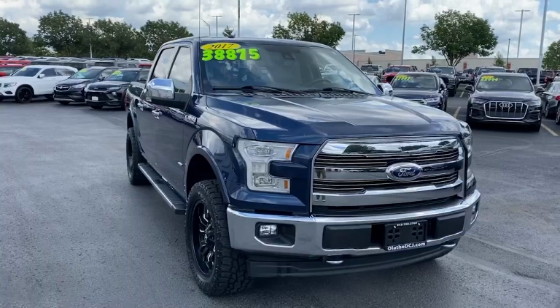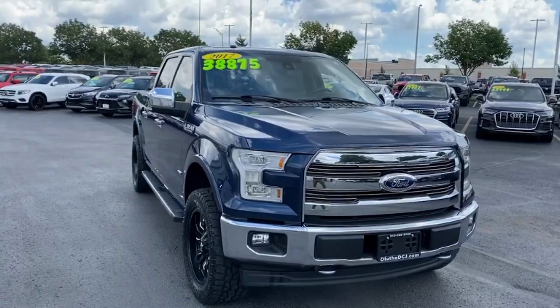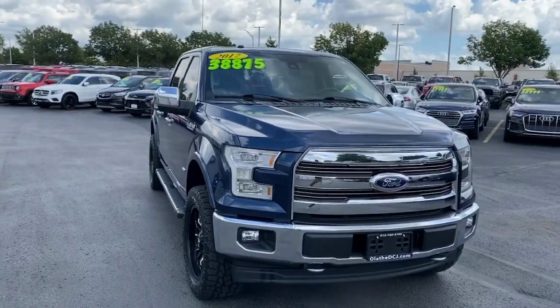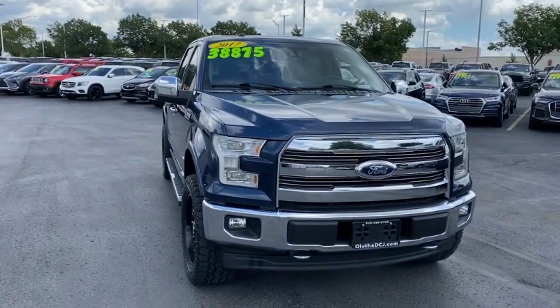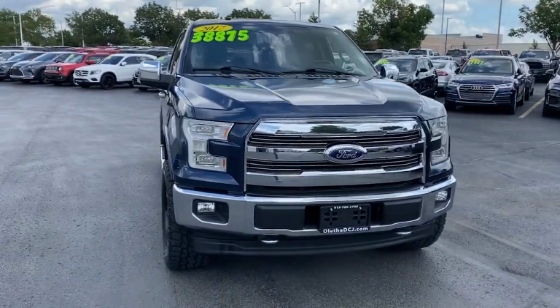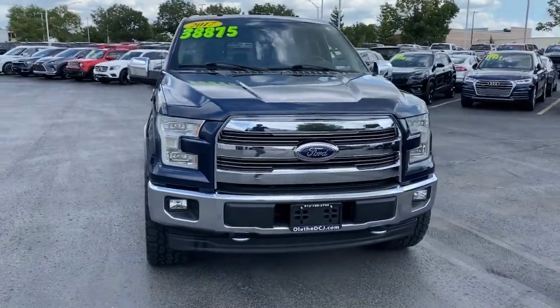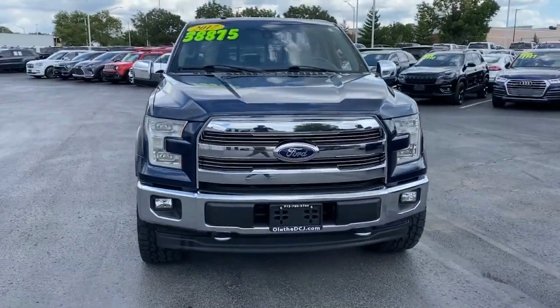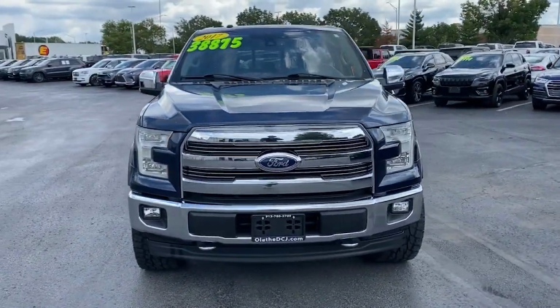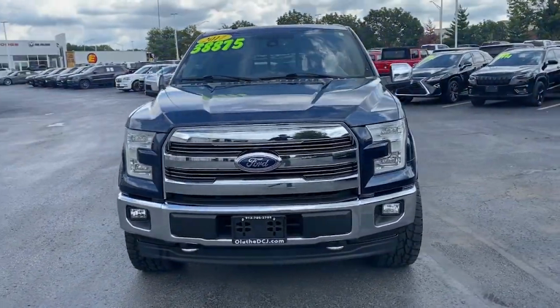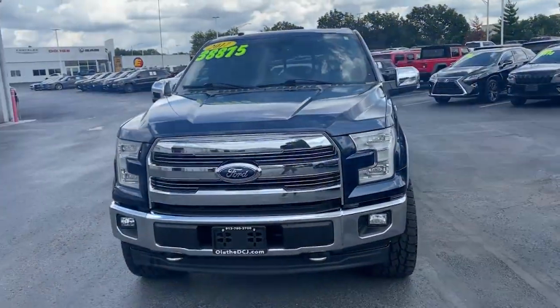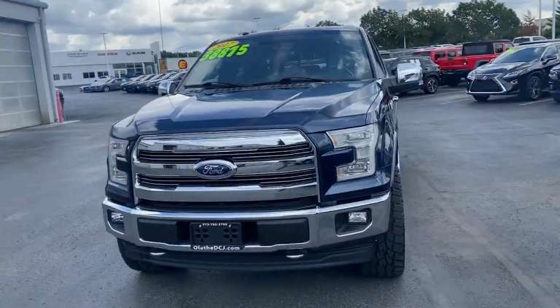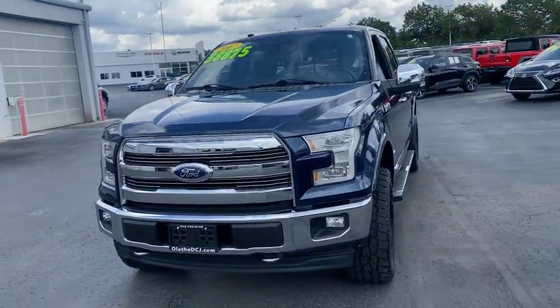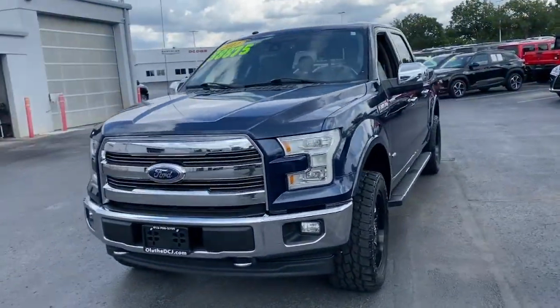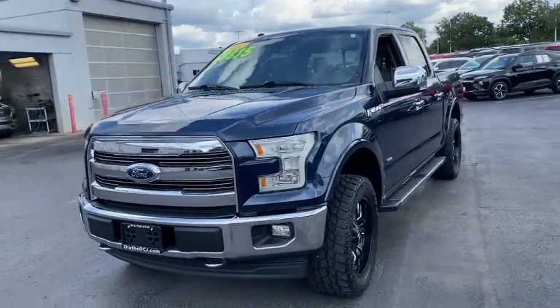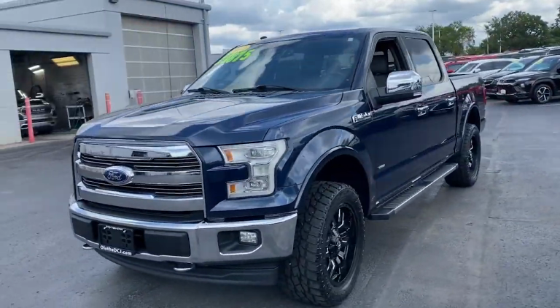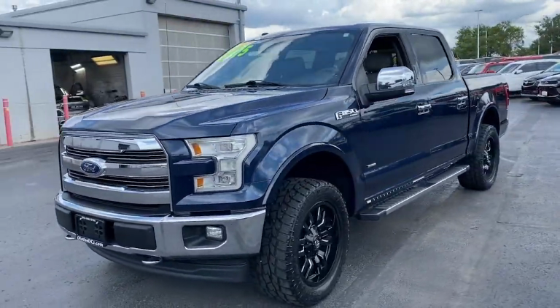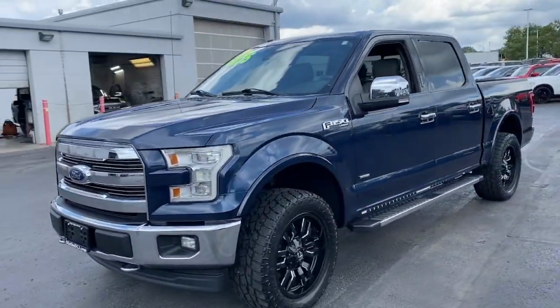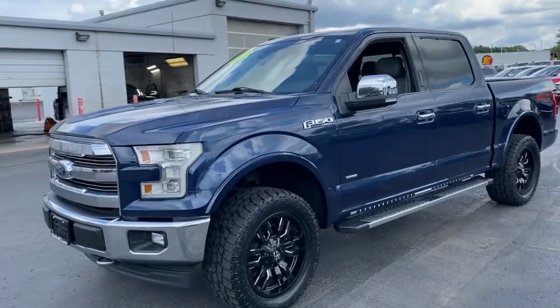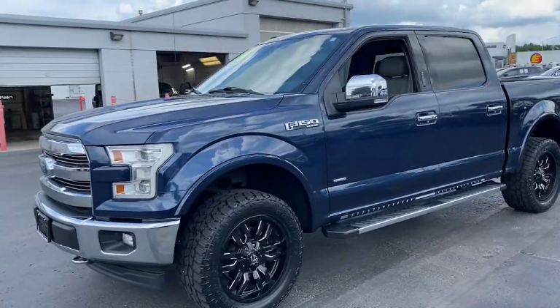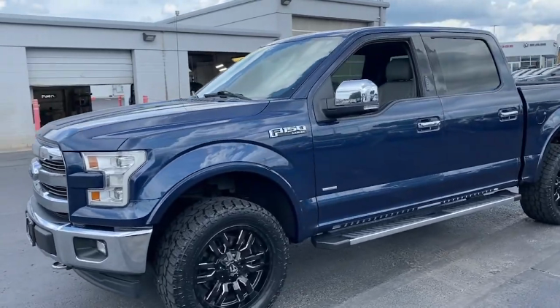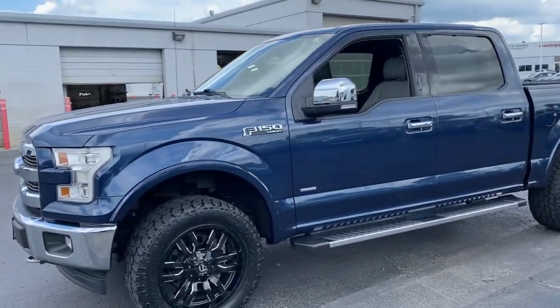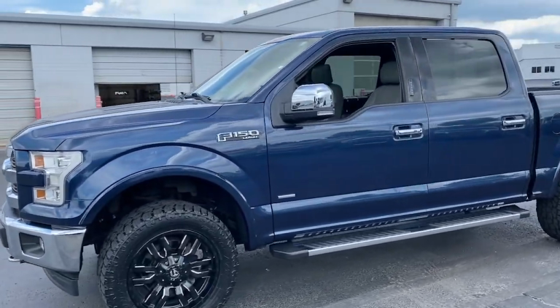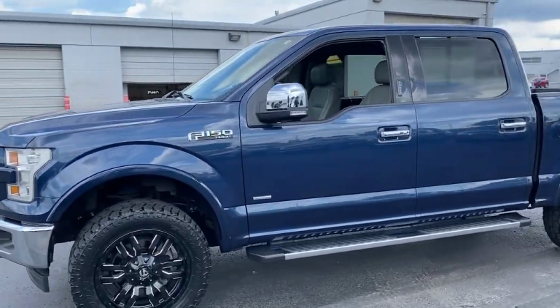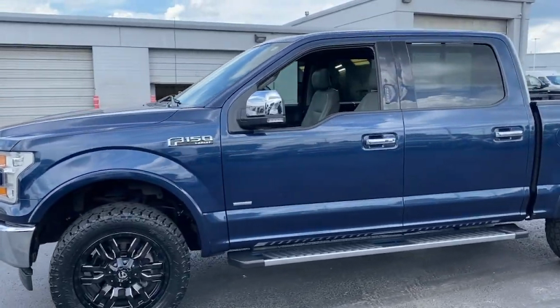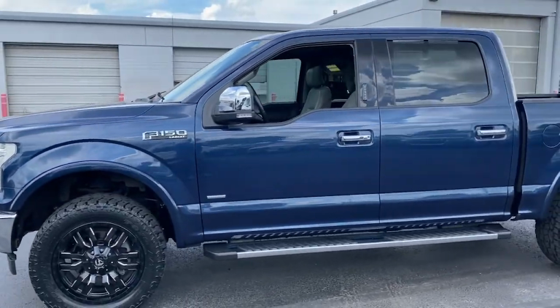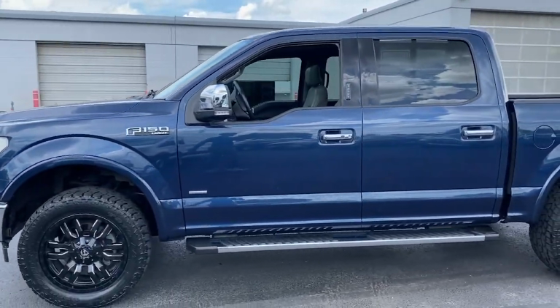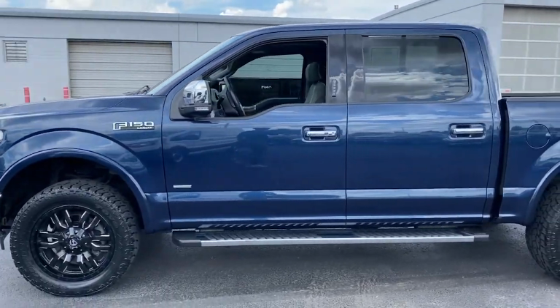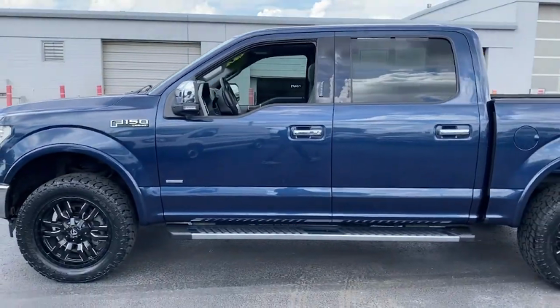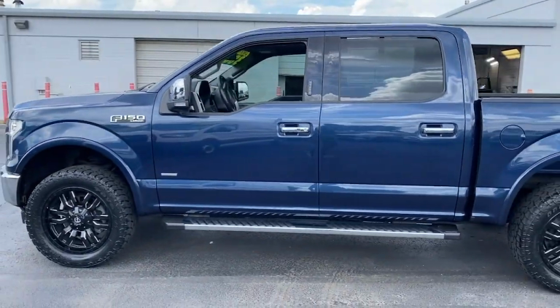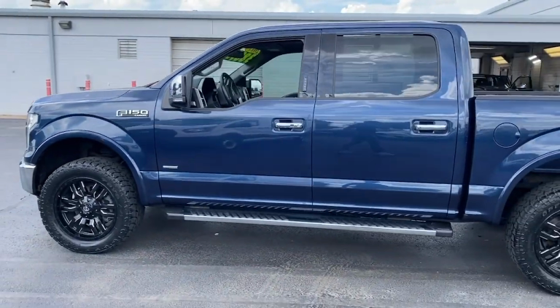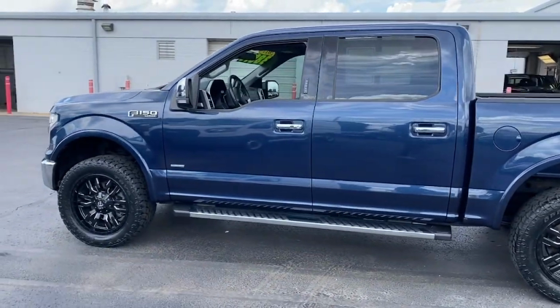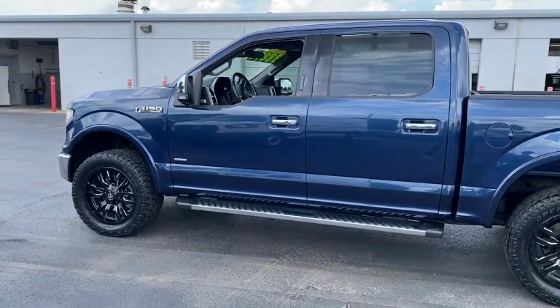Get a feel for the 2017 Ford F-150. This vehicle is an outstanding buy with fewer than 60,000 miles on the odometer.